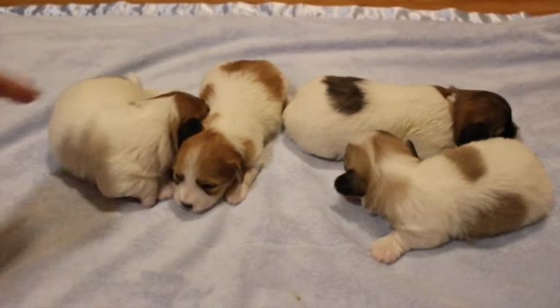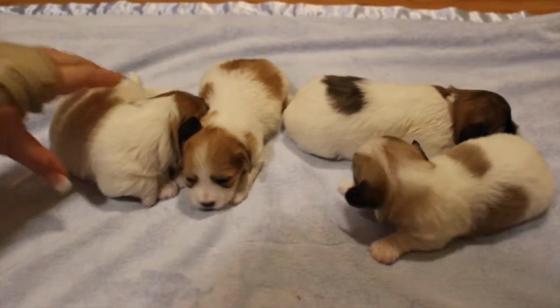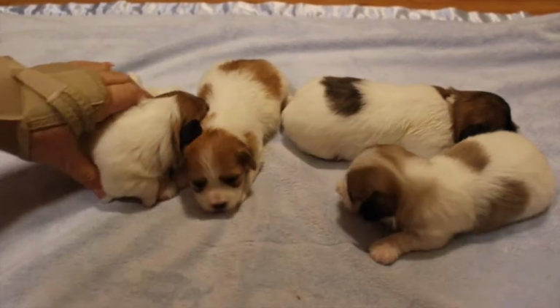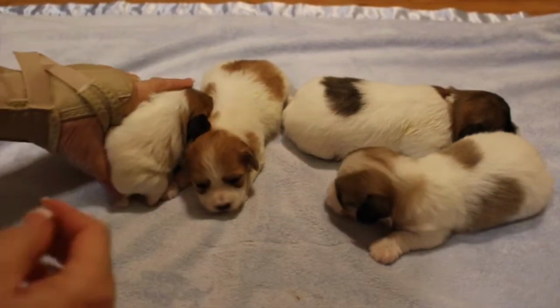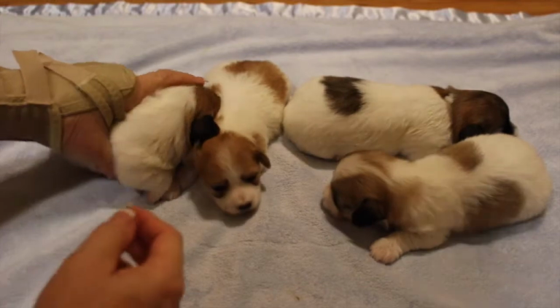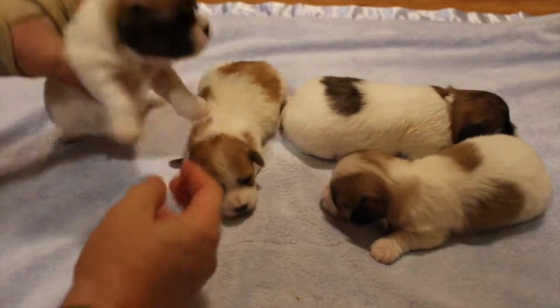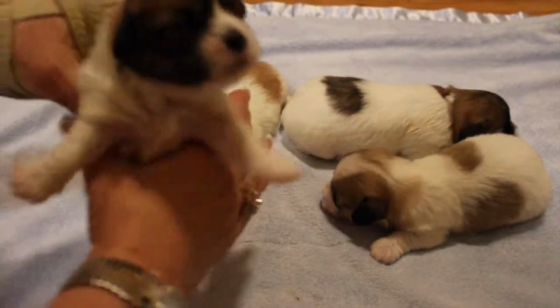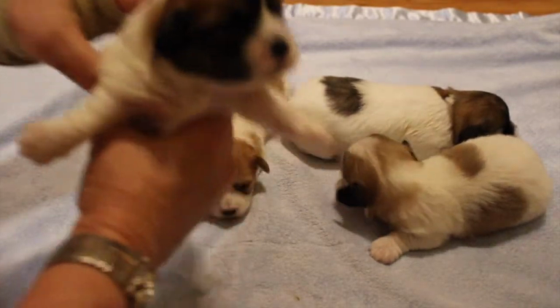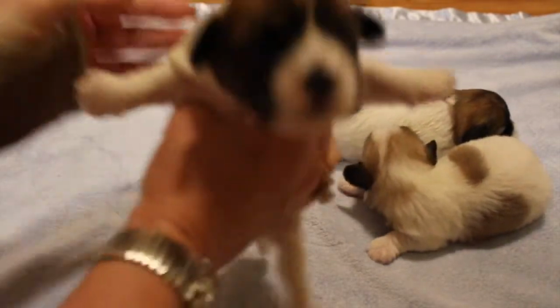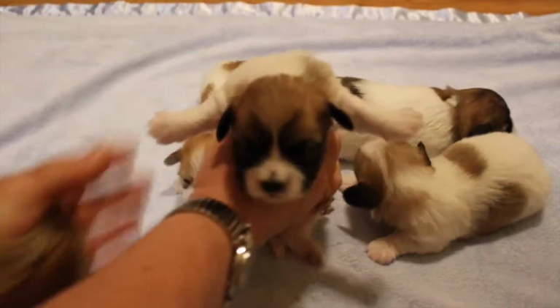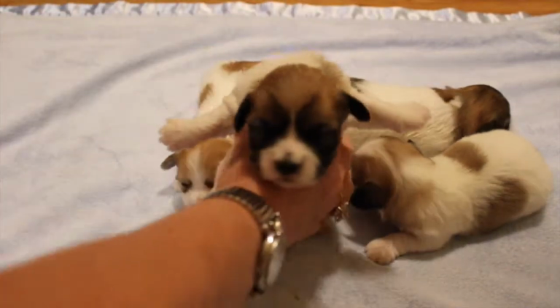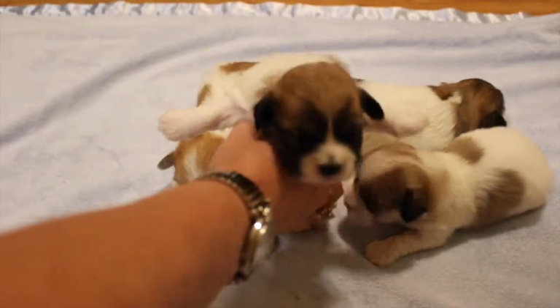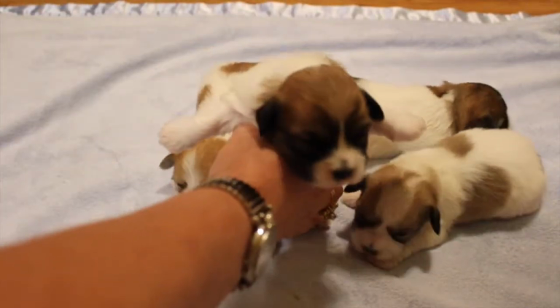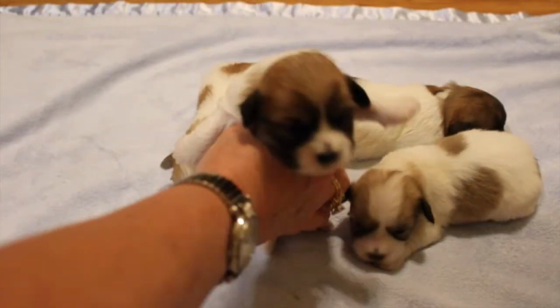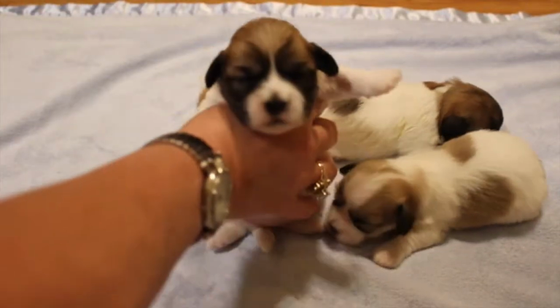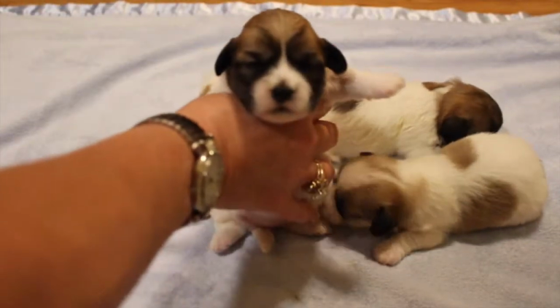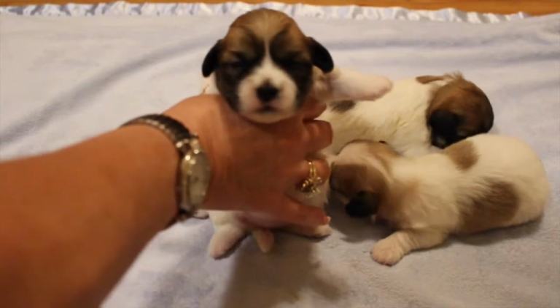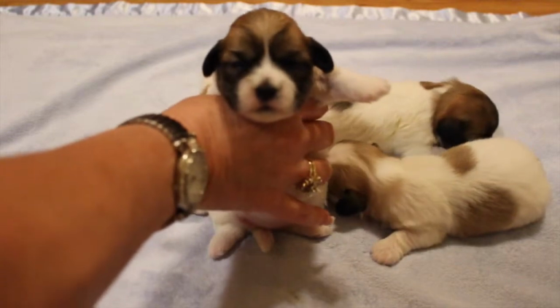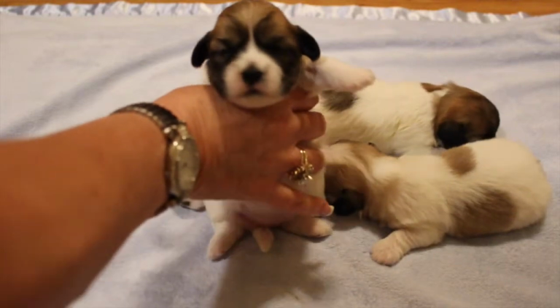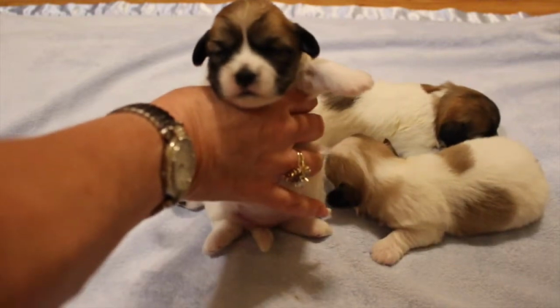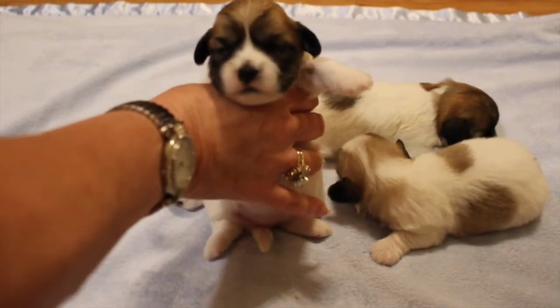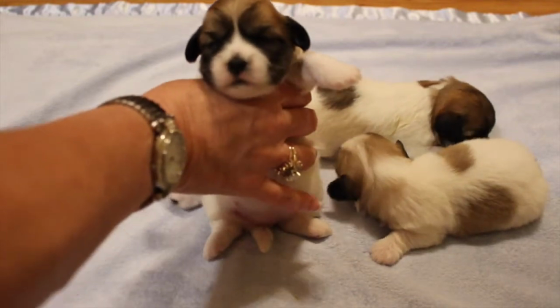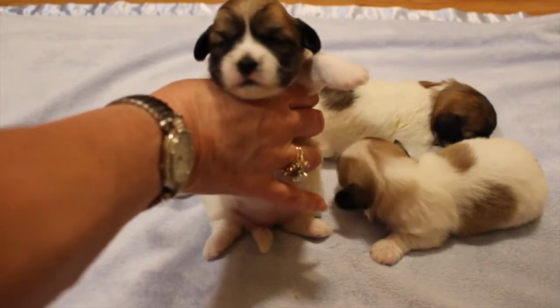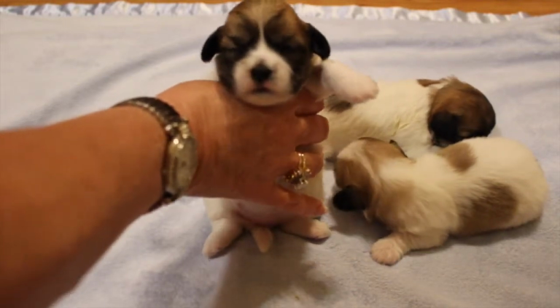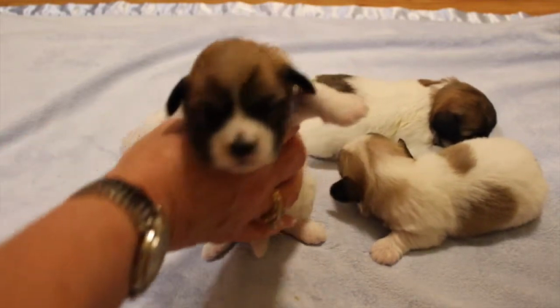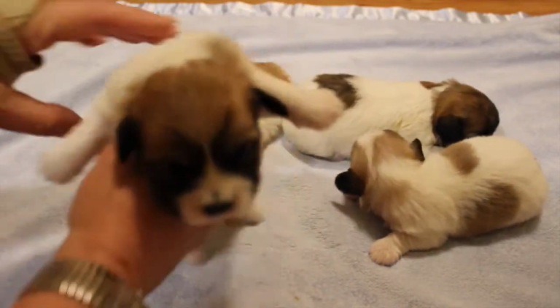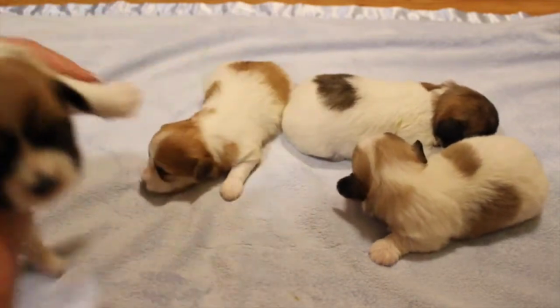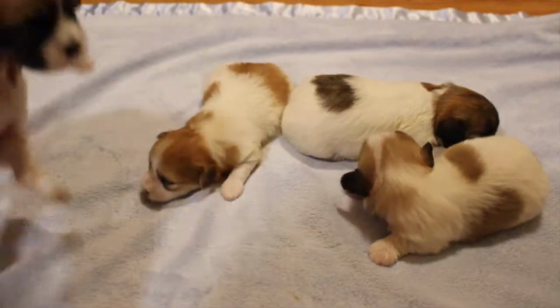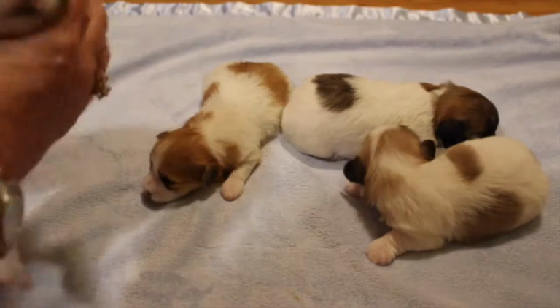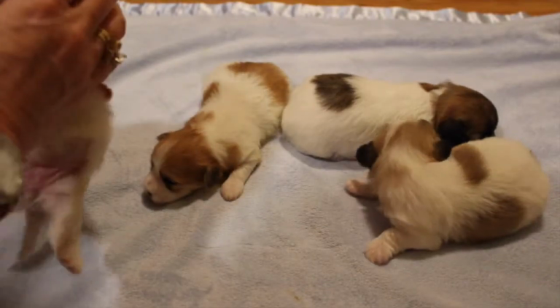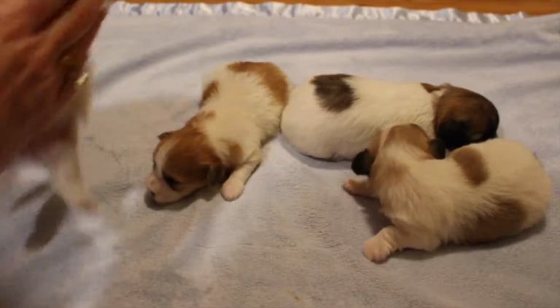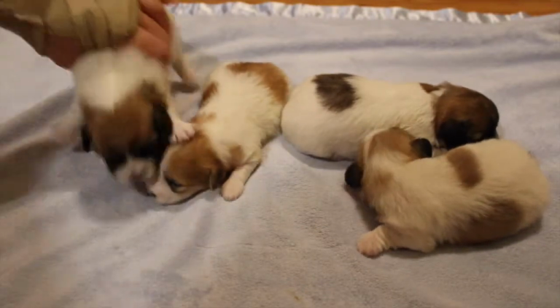We've got little Galena, our big girl, Galena. Beautiful pigment. Sweet little face. We've got eyes open — yes, both of them.